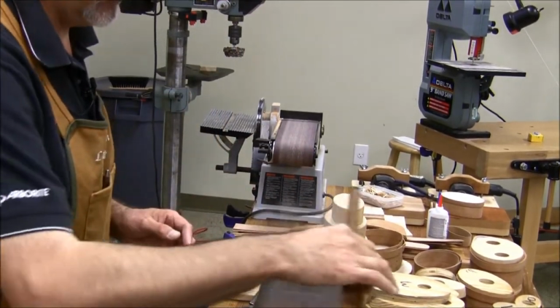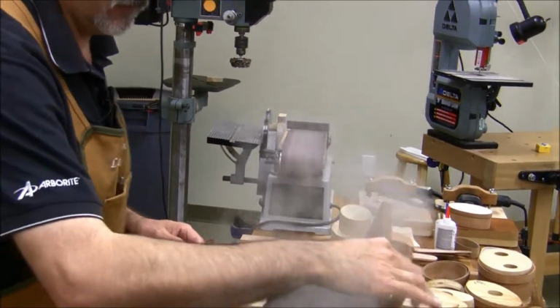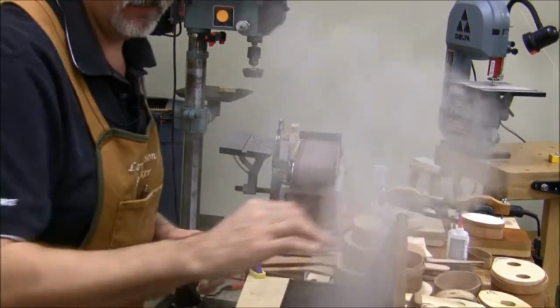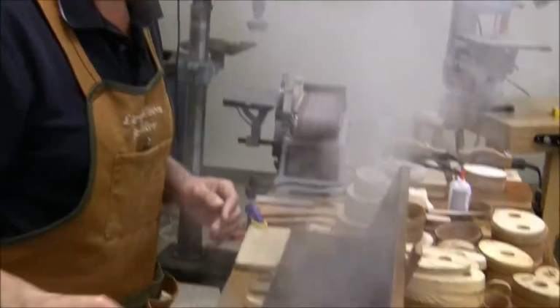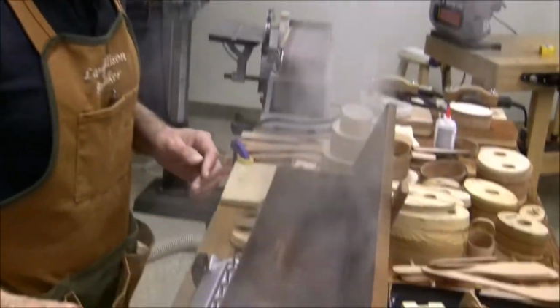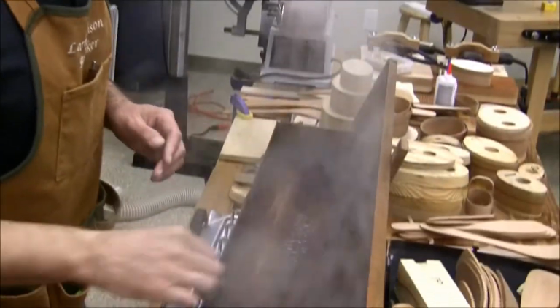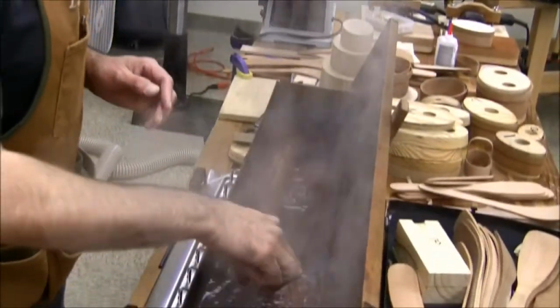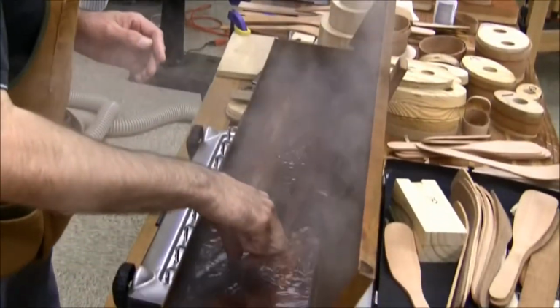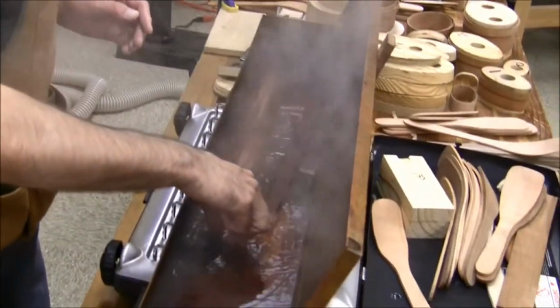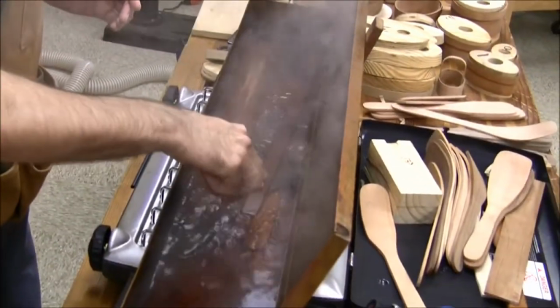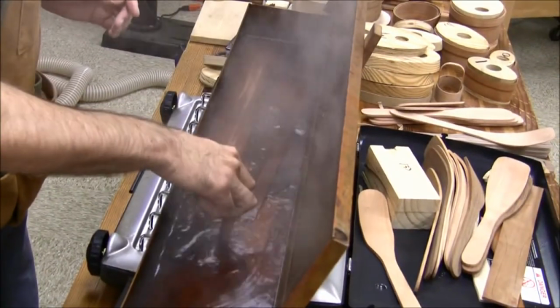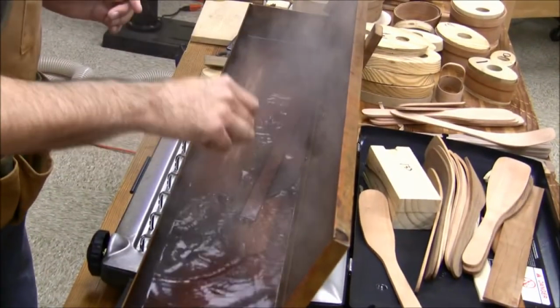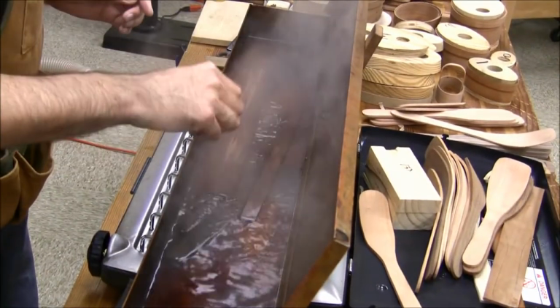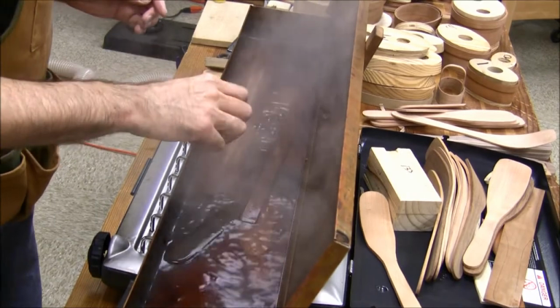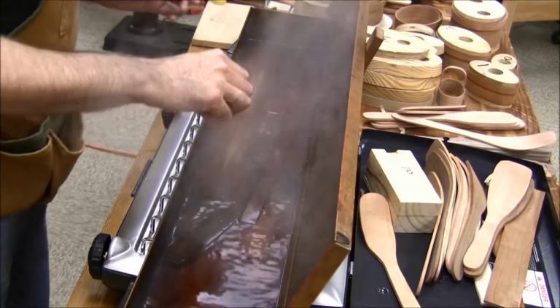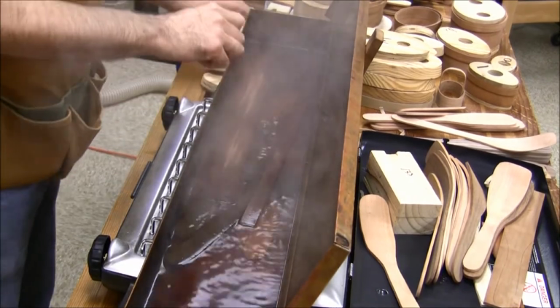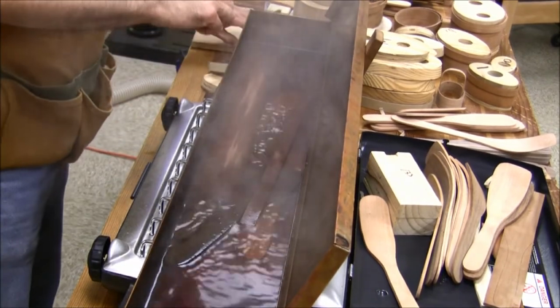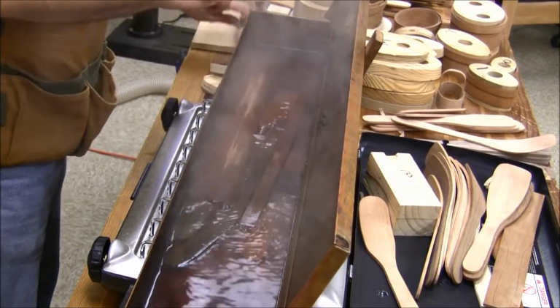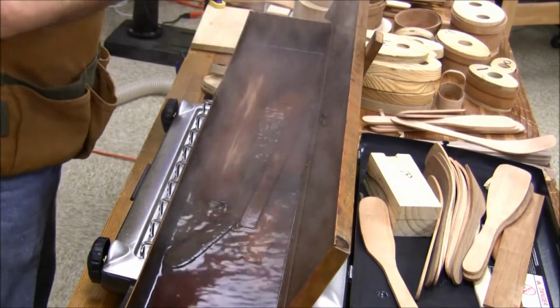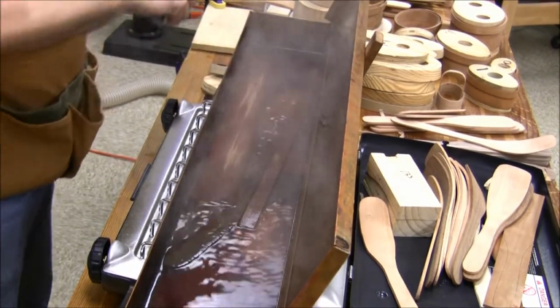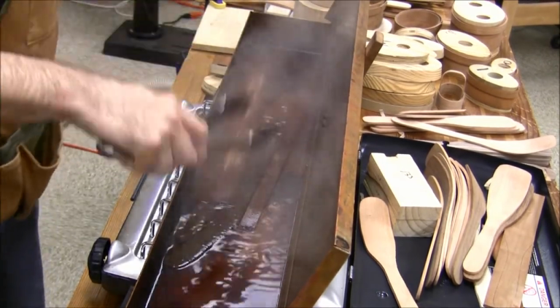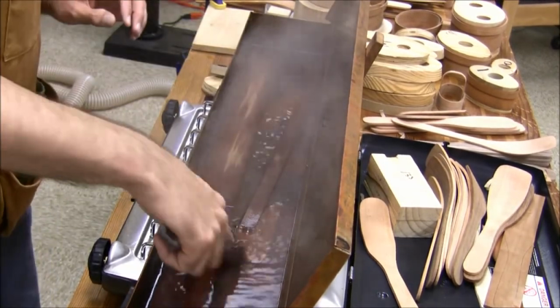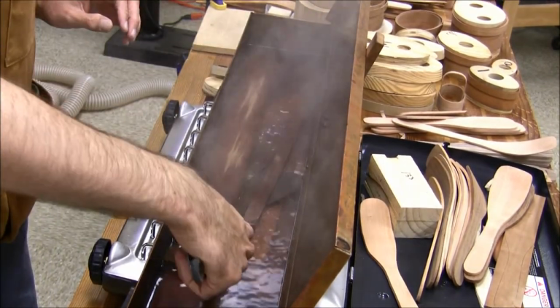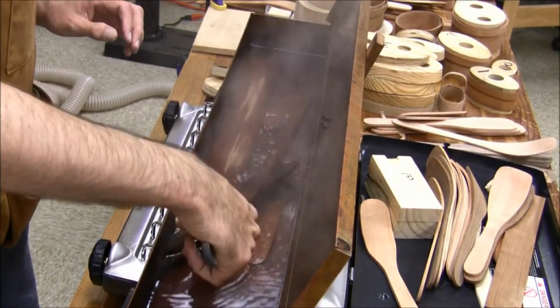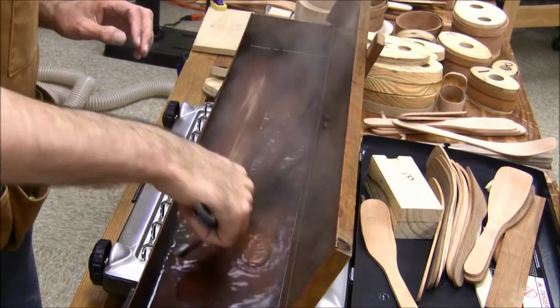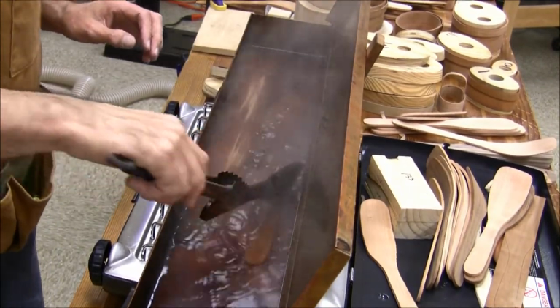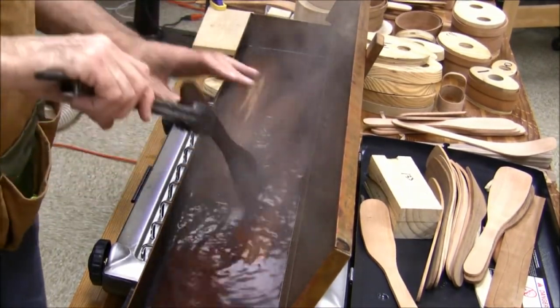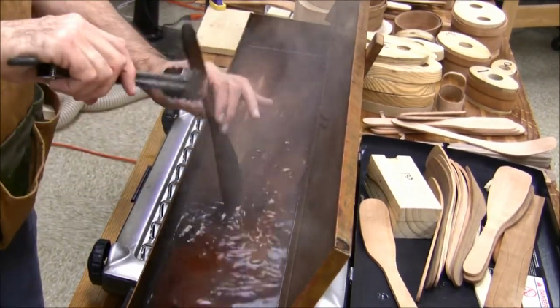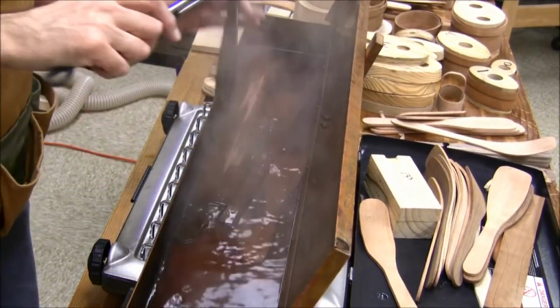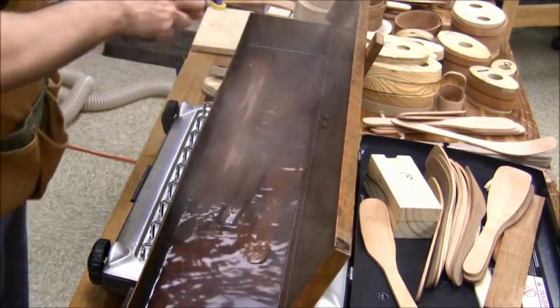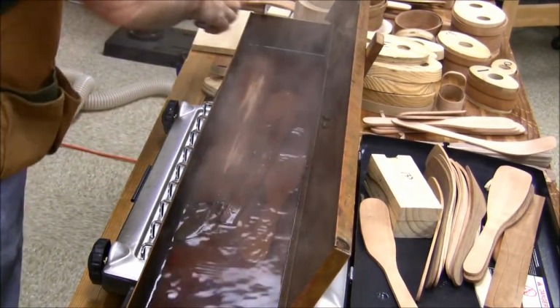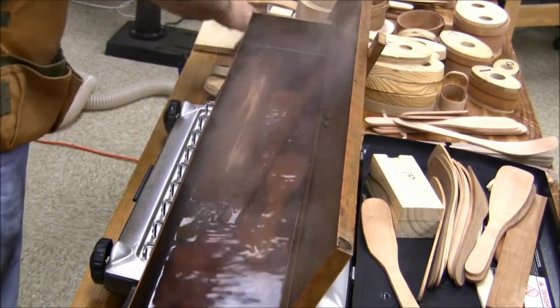I'm surprised that you don't have to wear some kind of gloves when you pull that out of the boiling water. It's hot, but you just kind of get used to it.